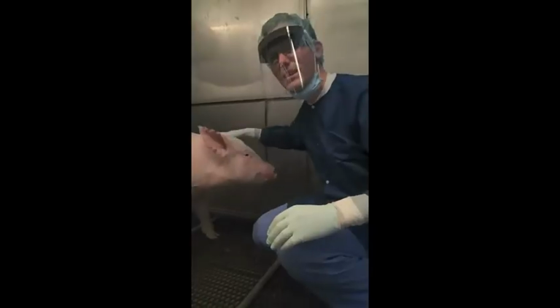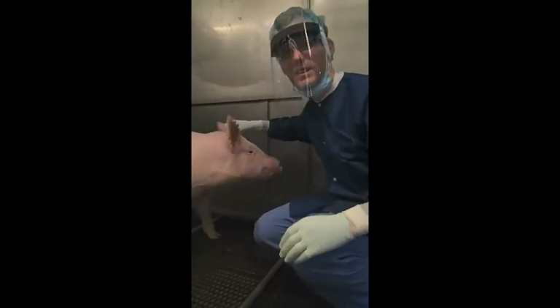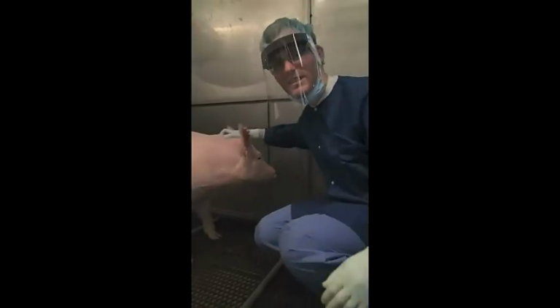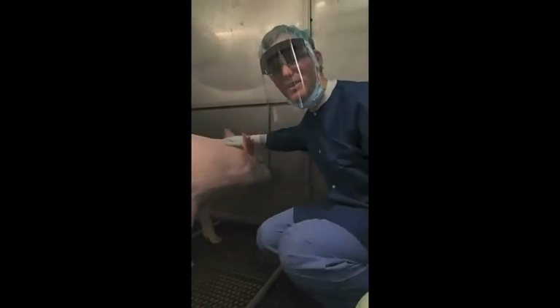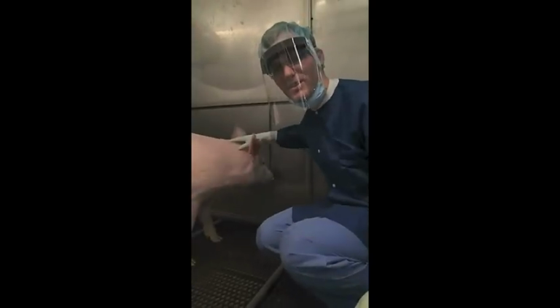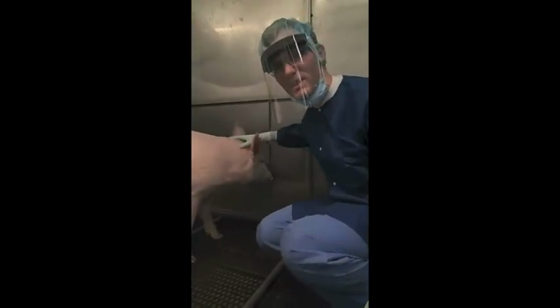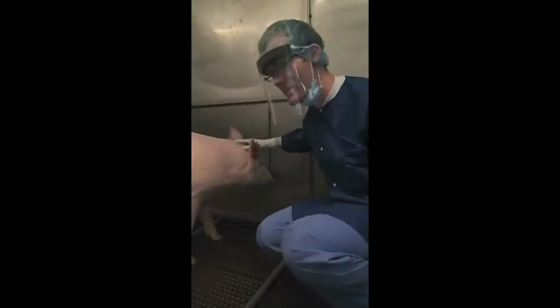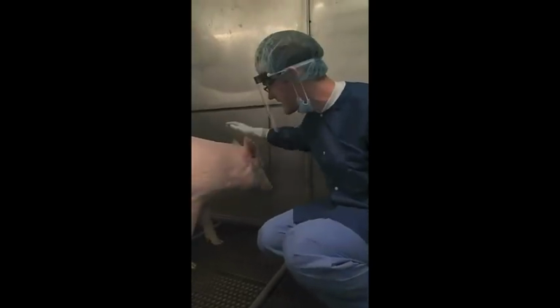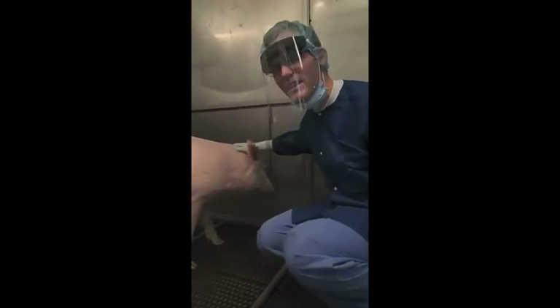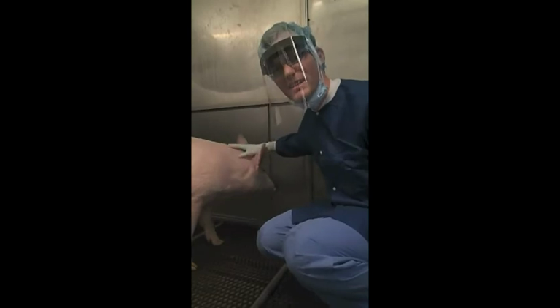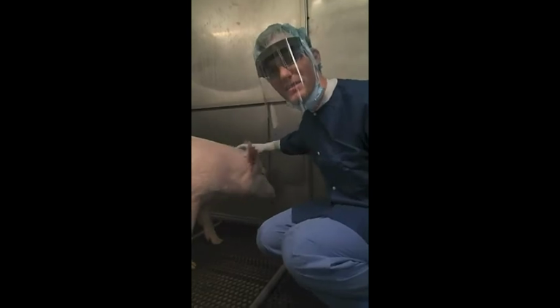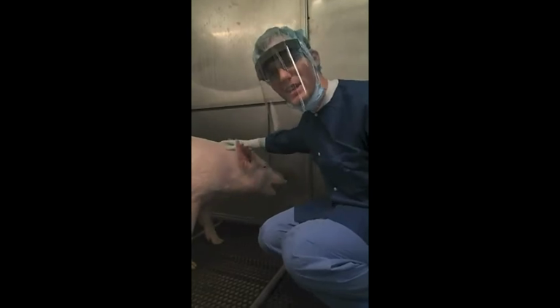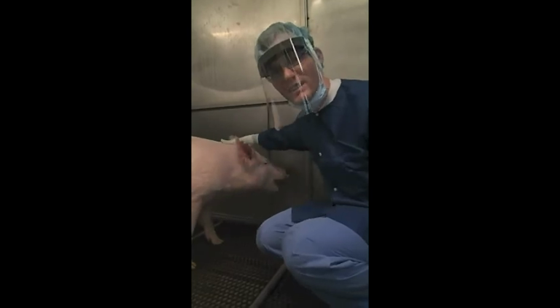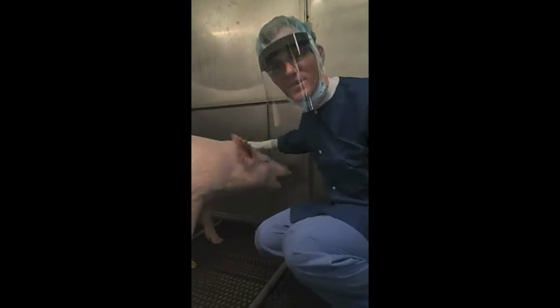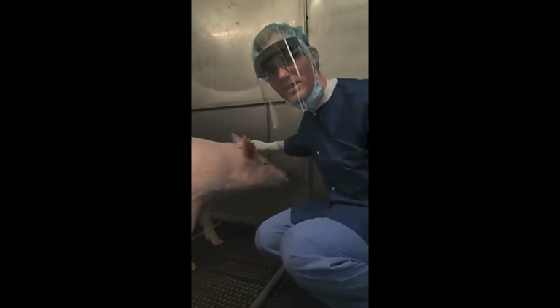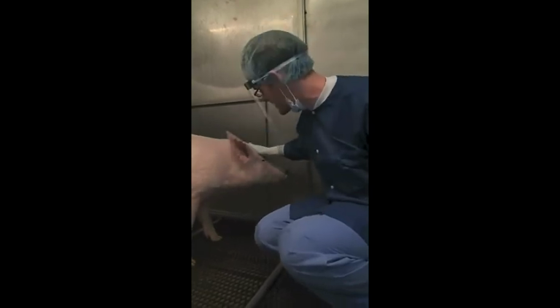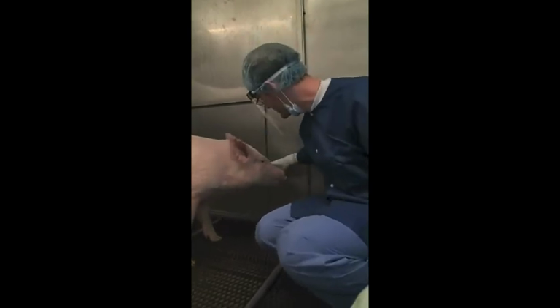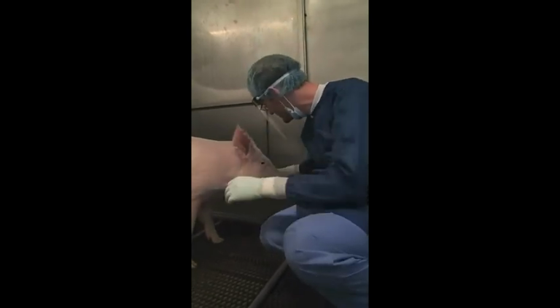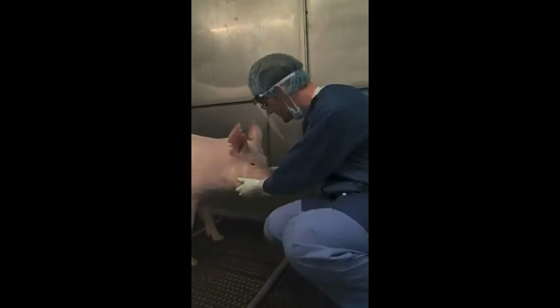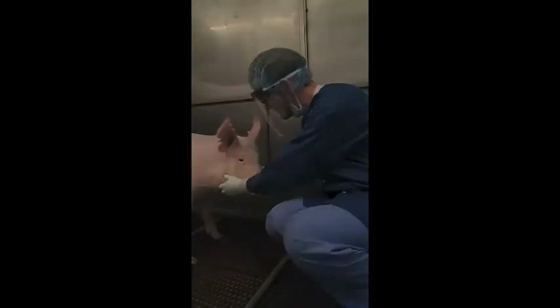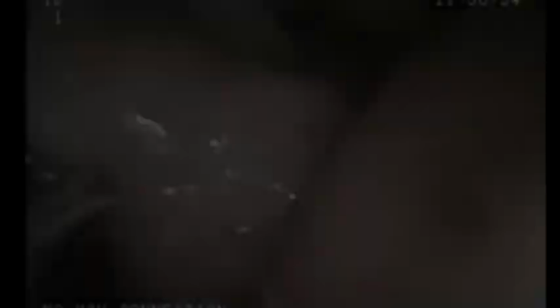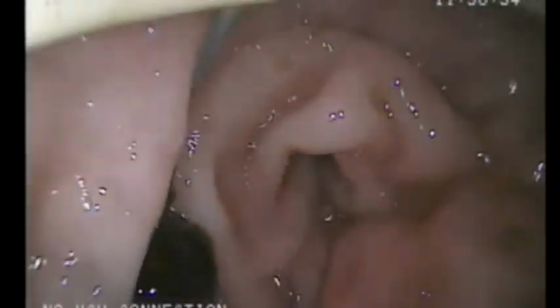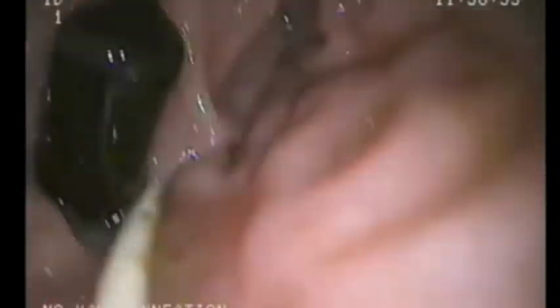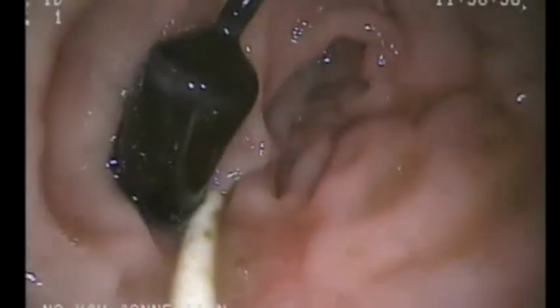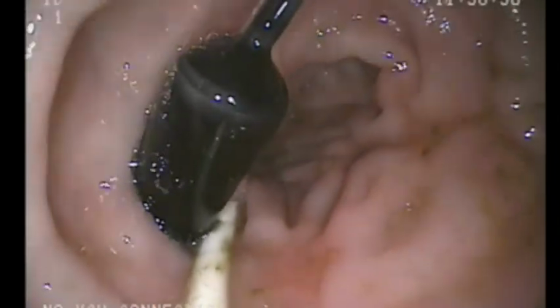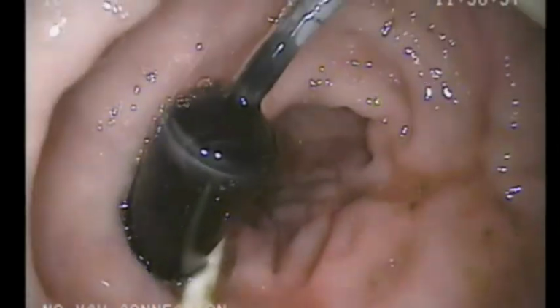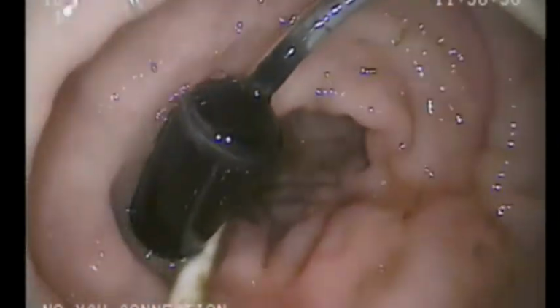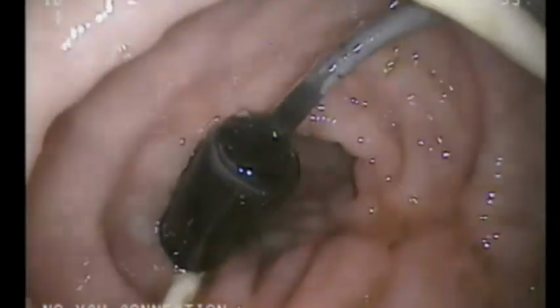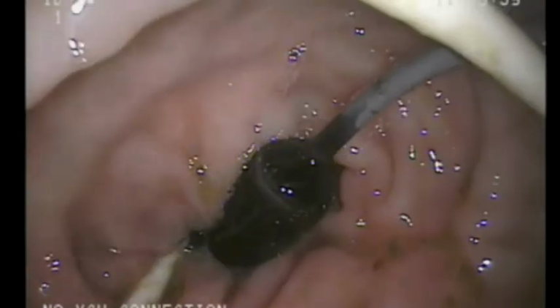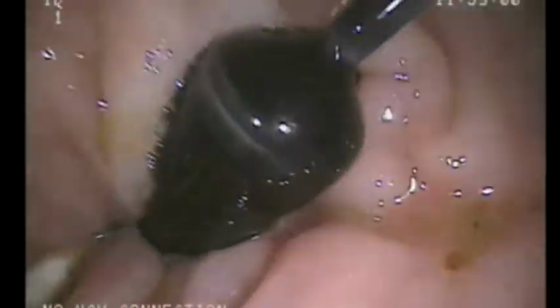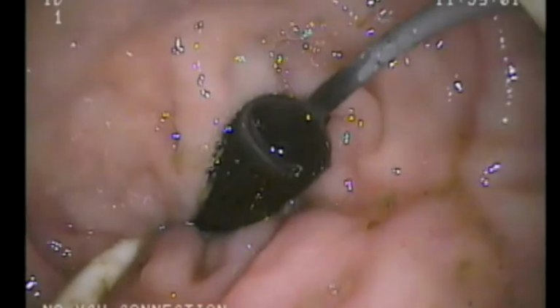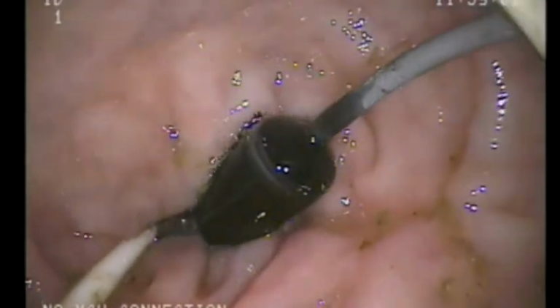We're currently testing the U-Pill in vivo using pigs, like Charlotte here, because the anatomy of their GI tract is most similar to humans. Using a colonoscope, we place the U-Pill in the colon along with a temperature probe to monitor the temperature.